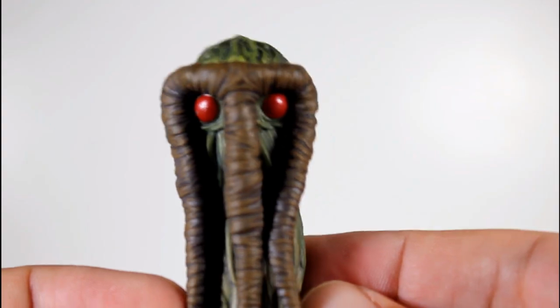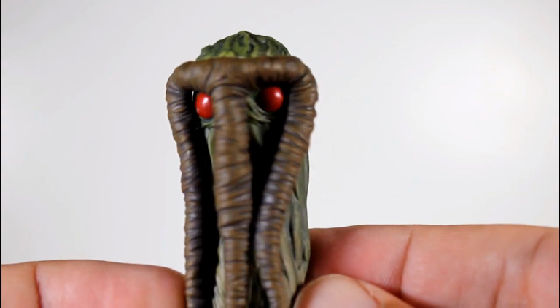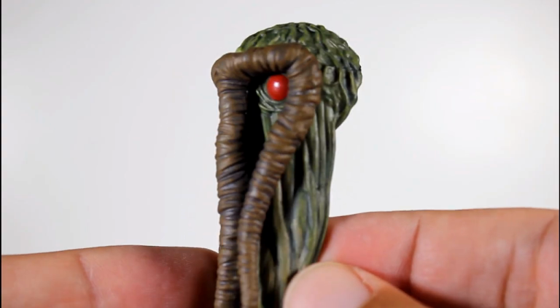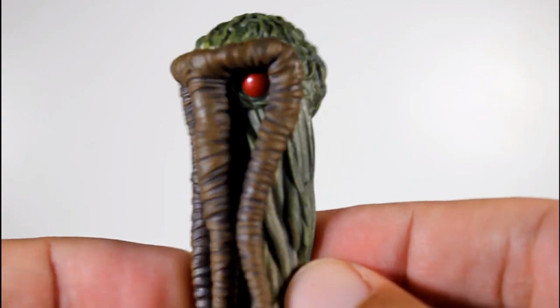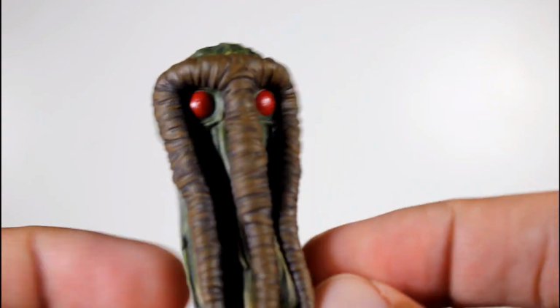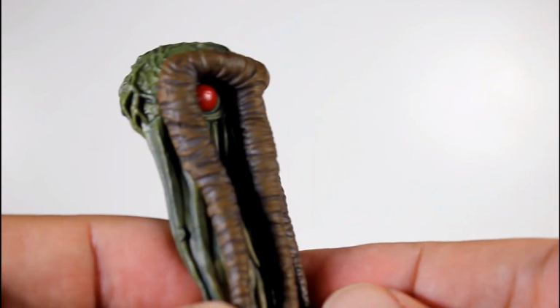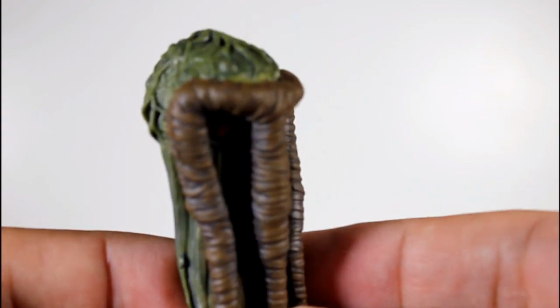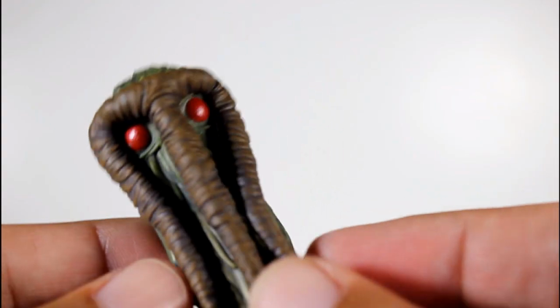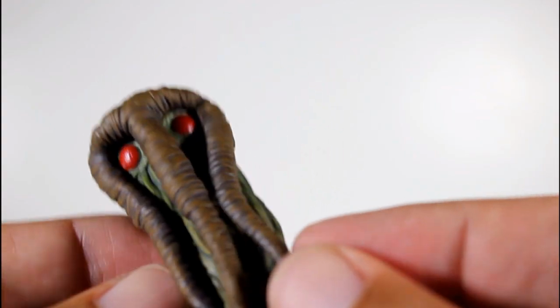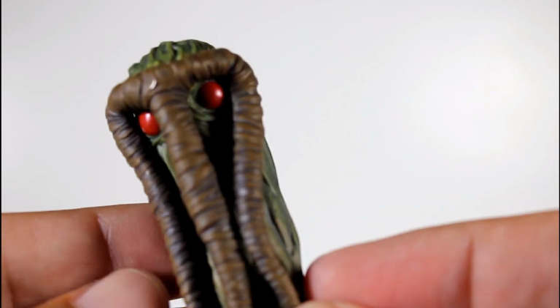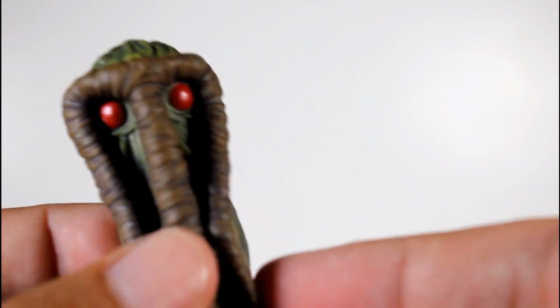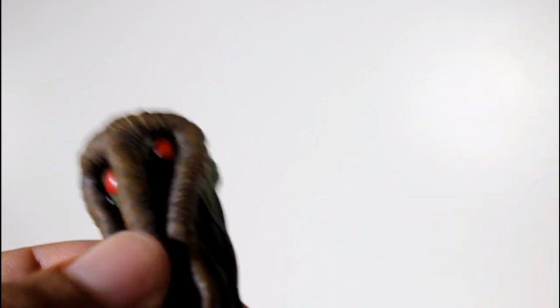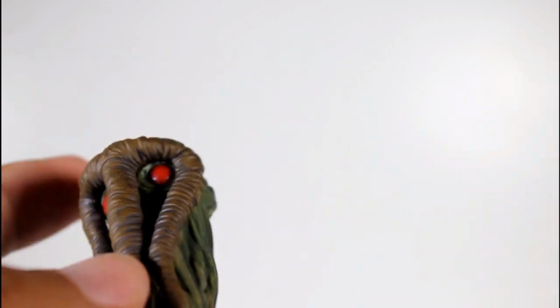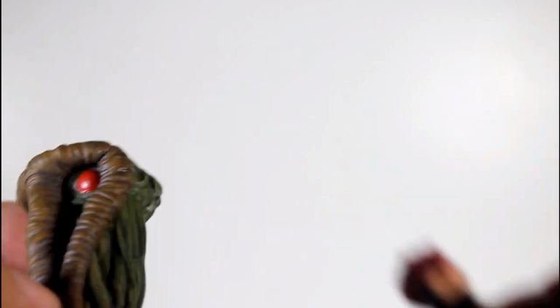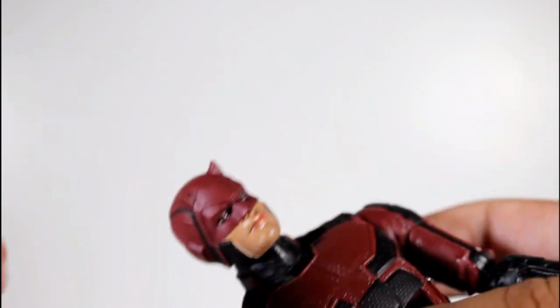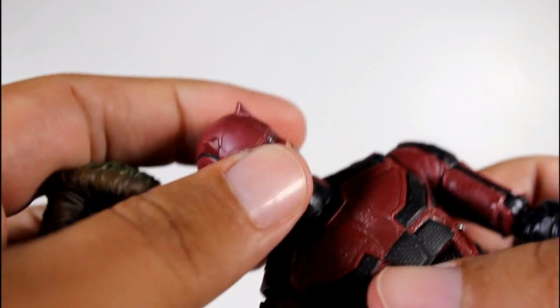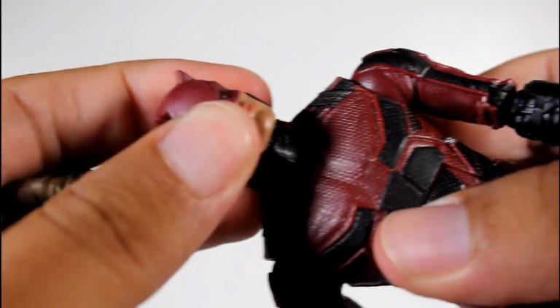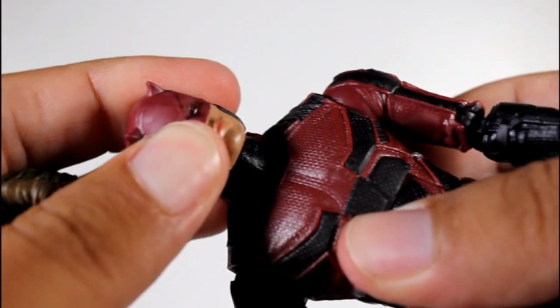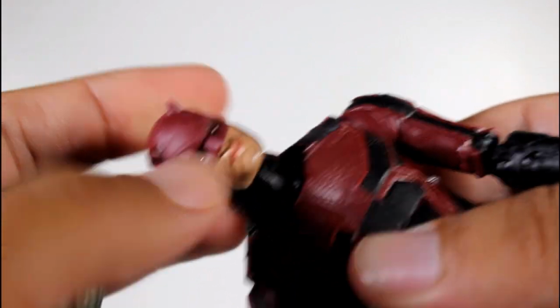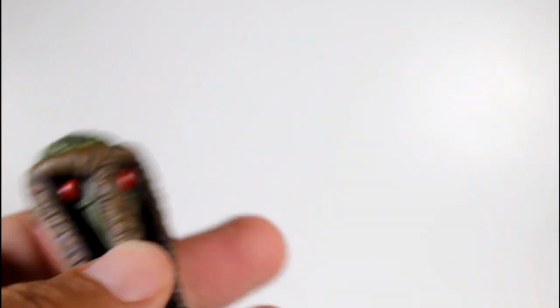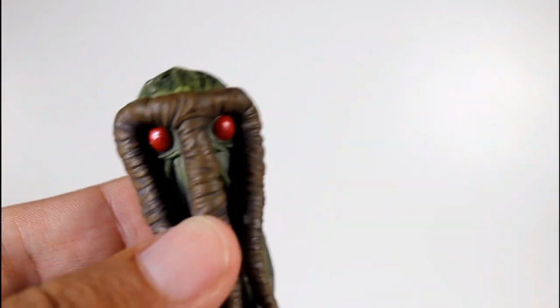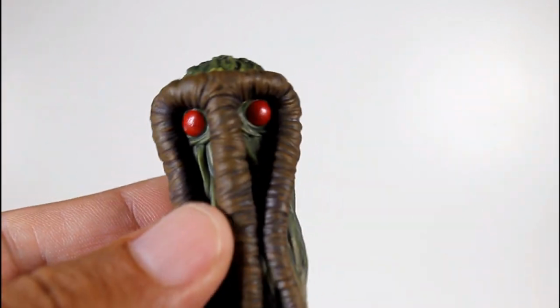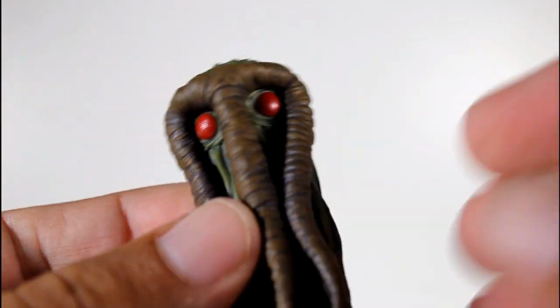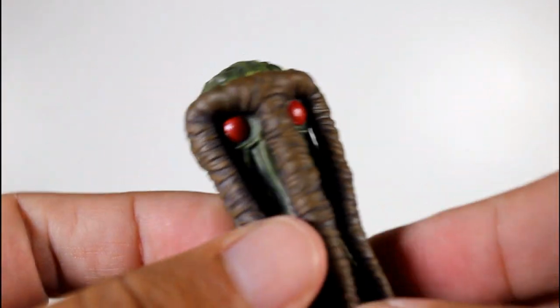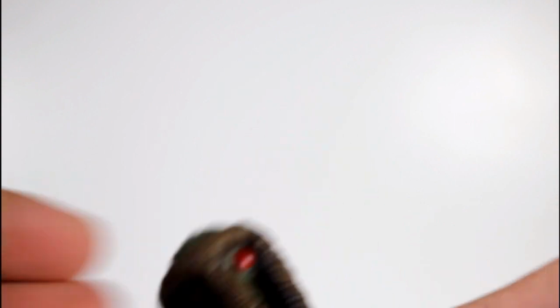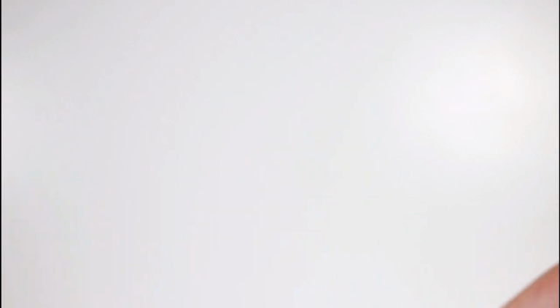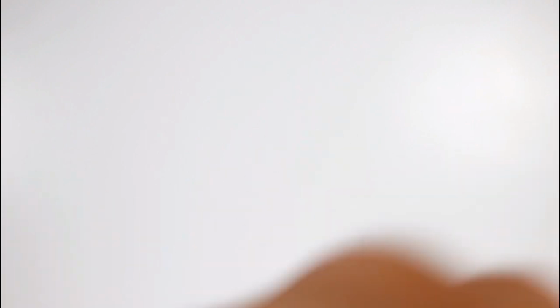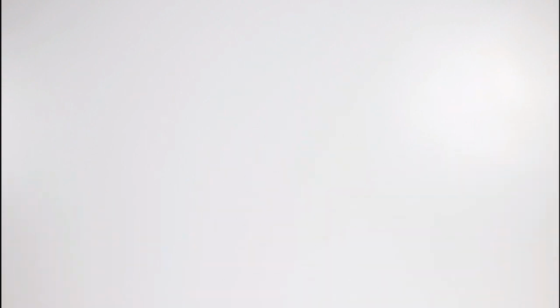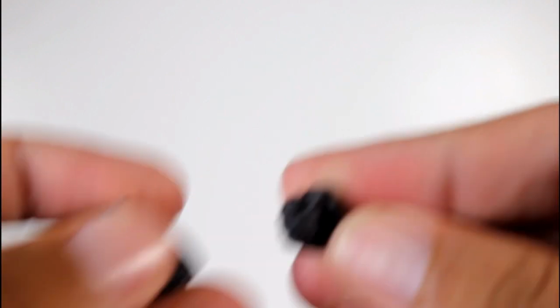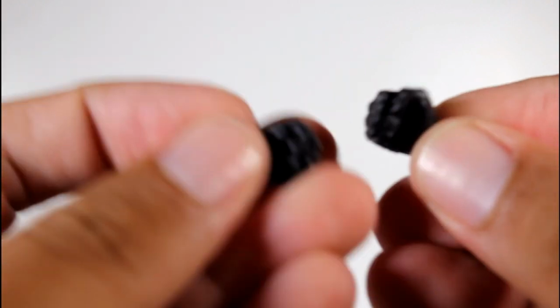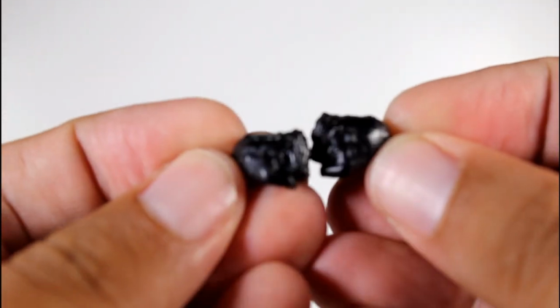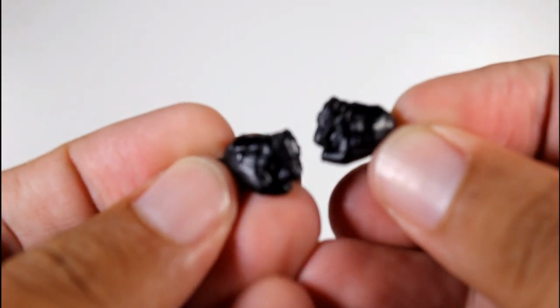This figure comes with several accessories, including this alternate Man-Thing head, which I find really interesting. Just kidding — this is part of the Man-Thing Build-A-Figure, but it does come with alternate hands.